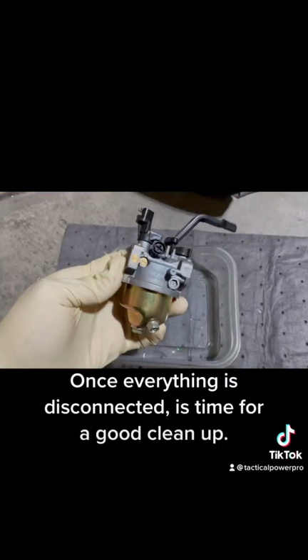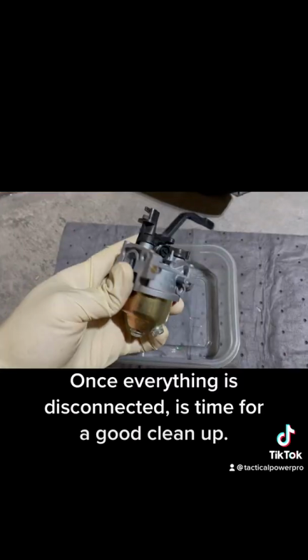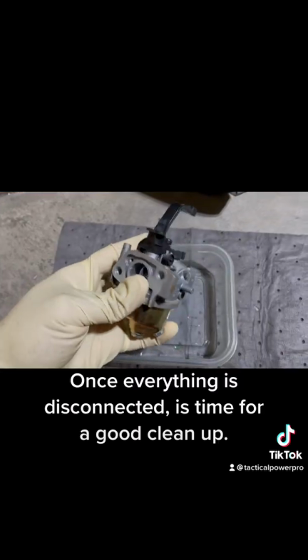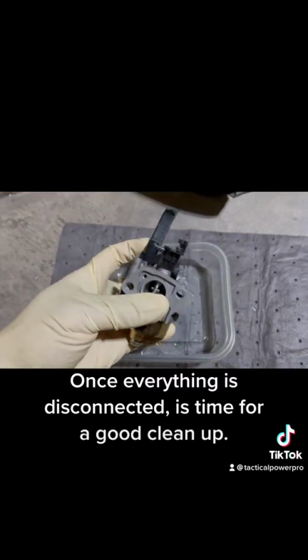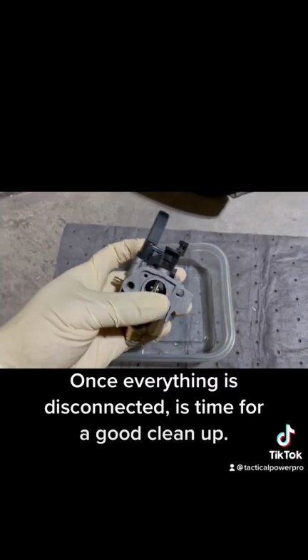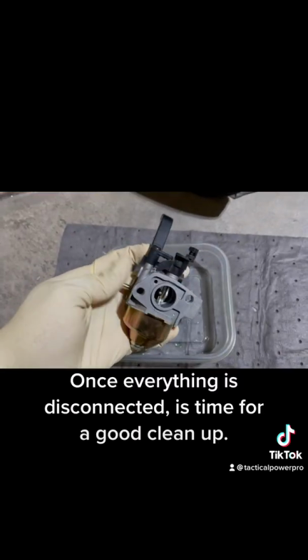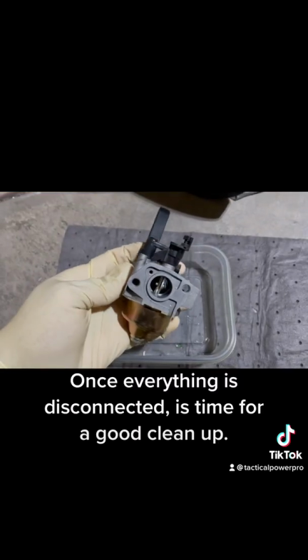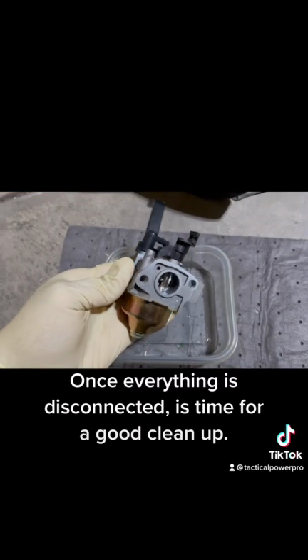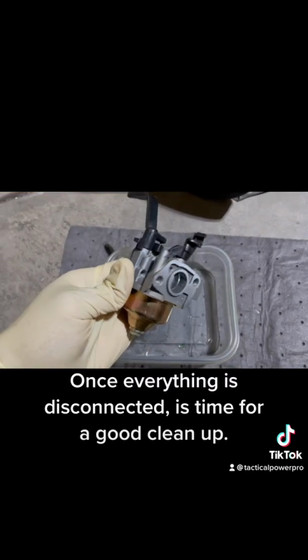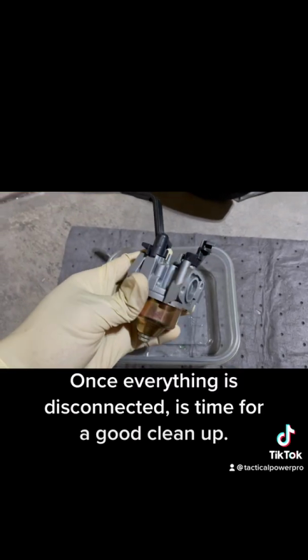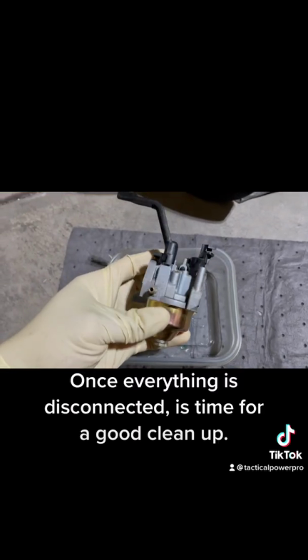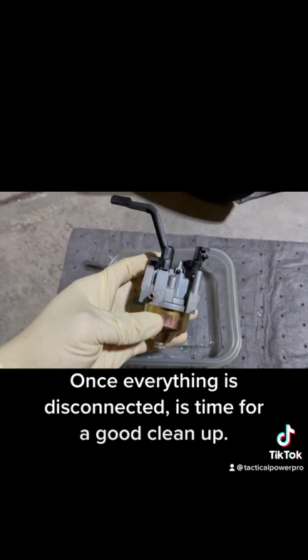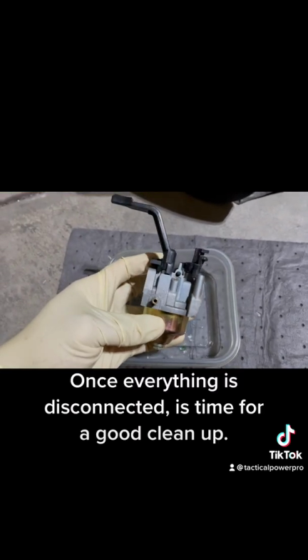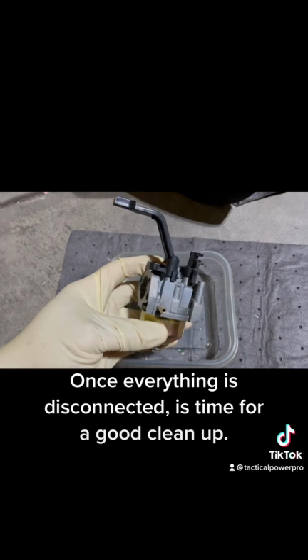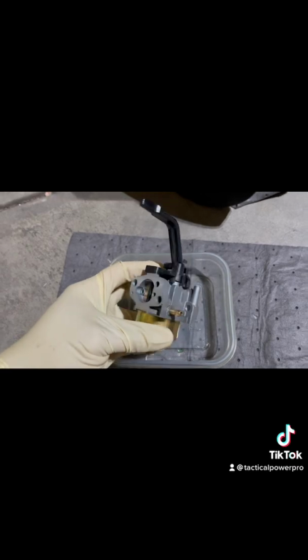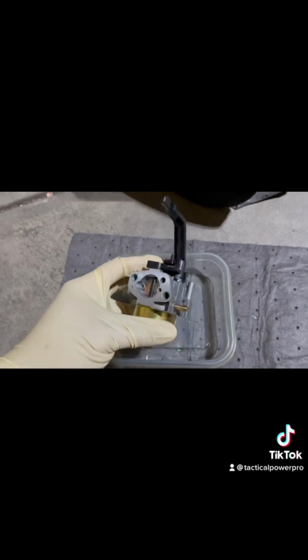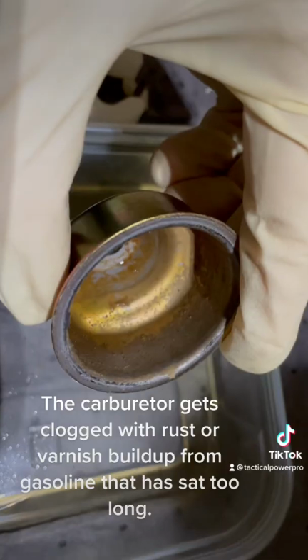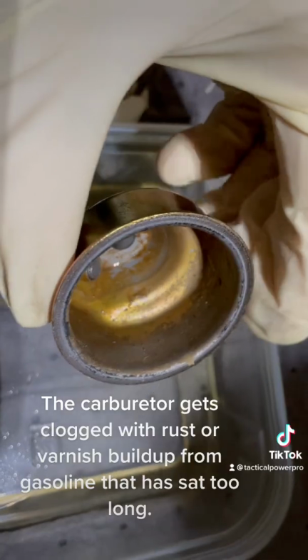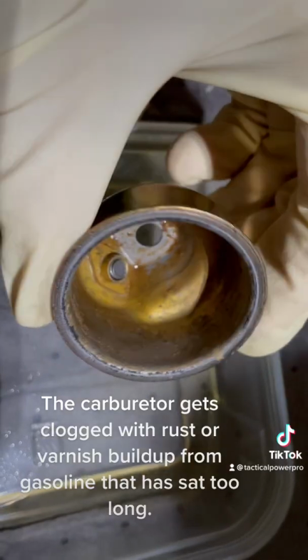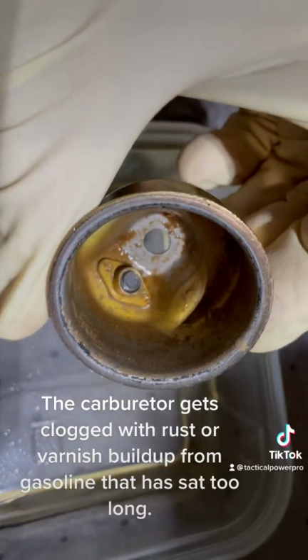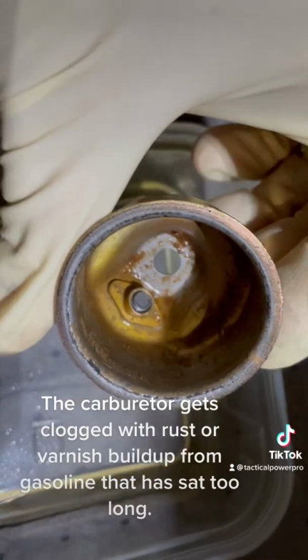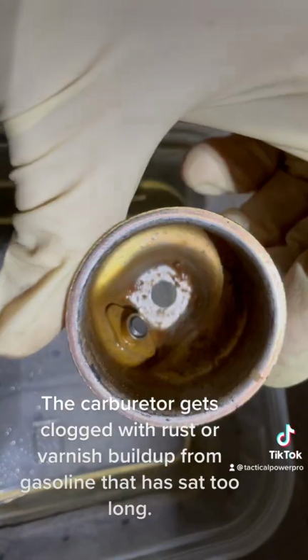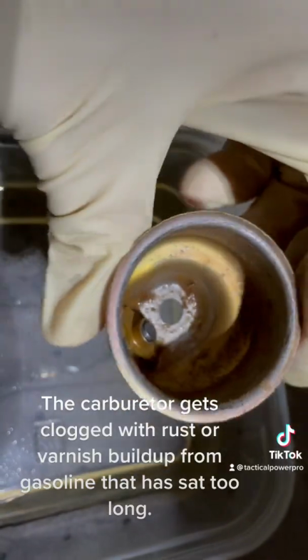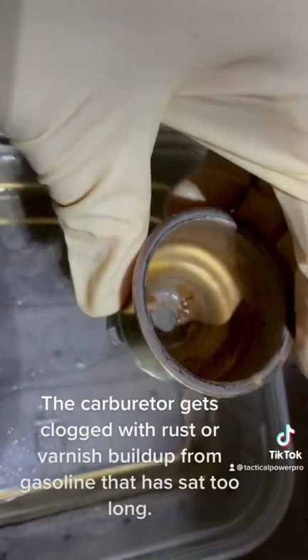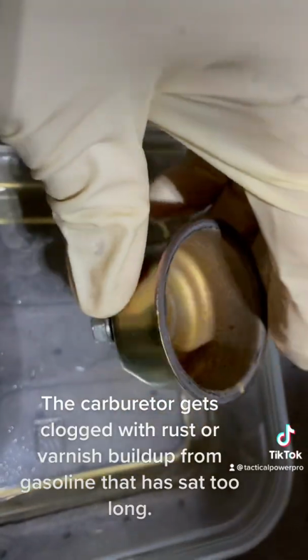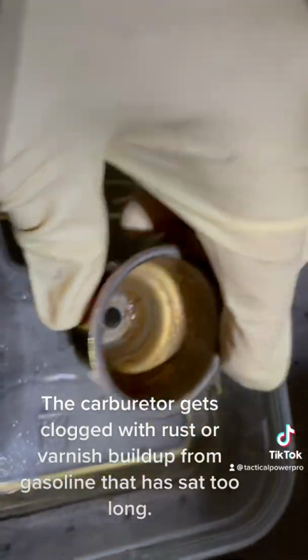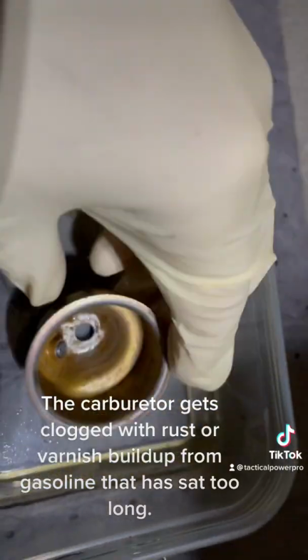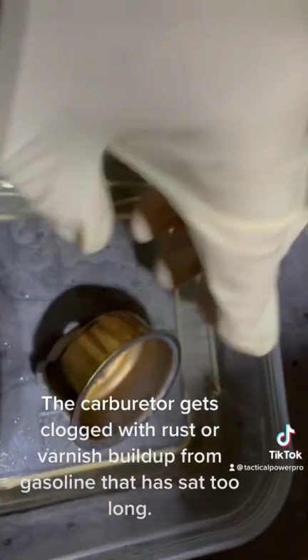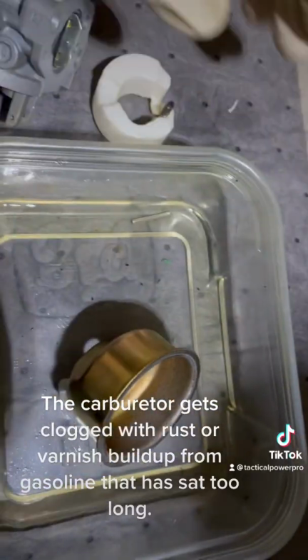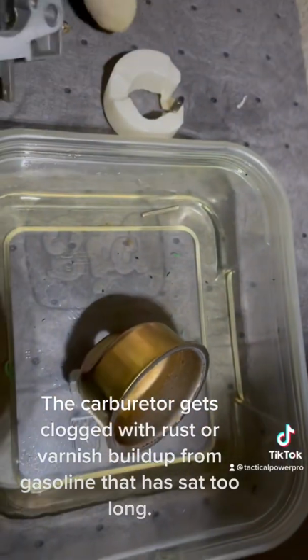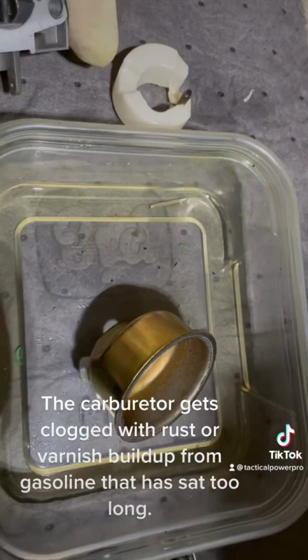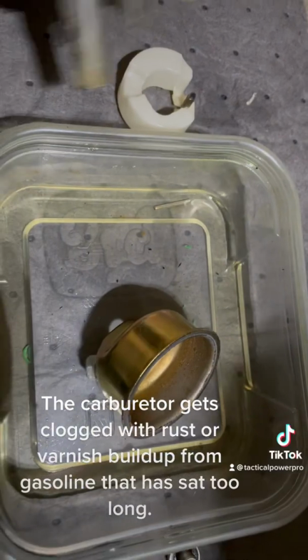Once everything is disconnected, it's time for a good cleanup. The carburetor gets clogged with rust or varnish buildup from gasoline that has sat too long.